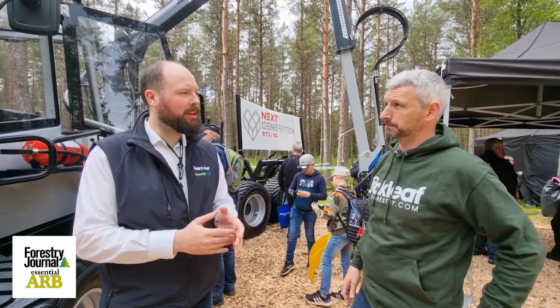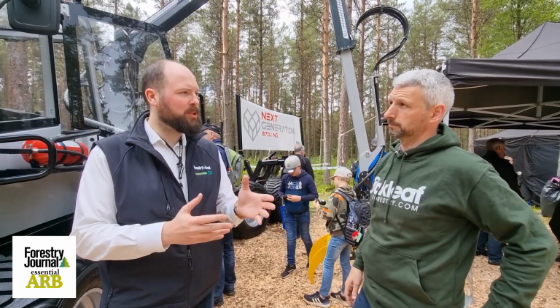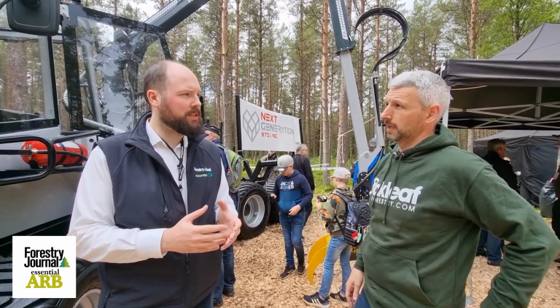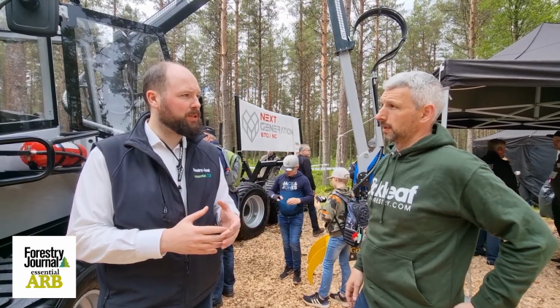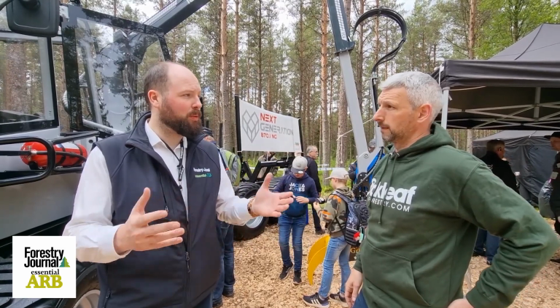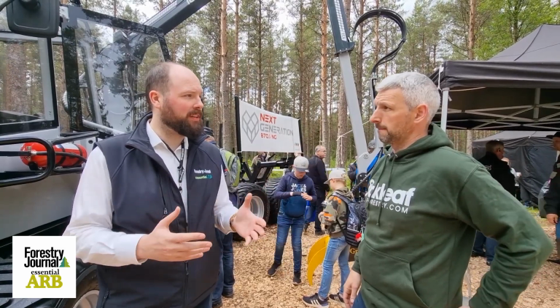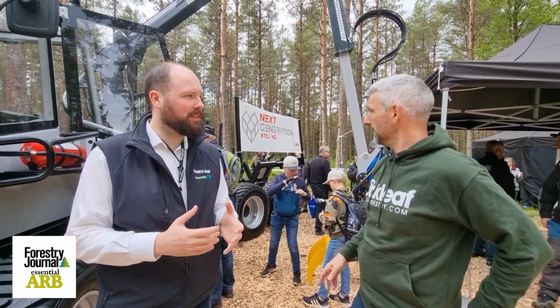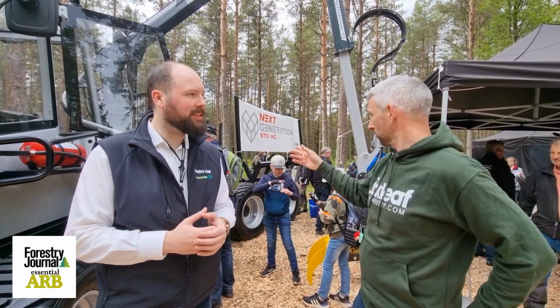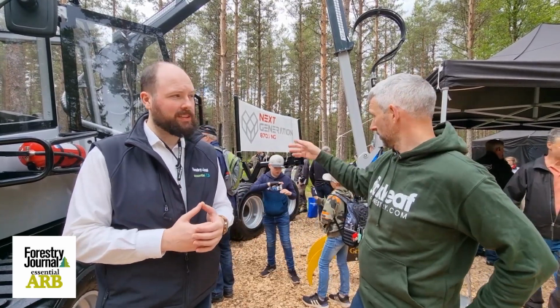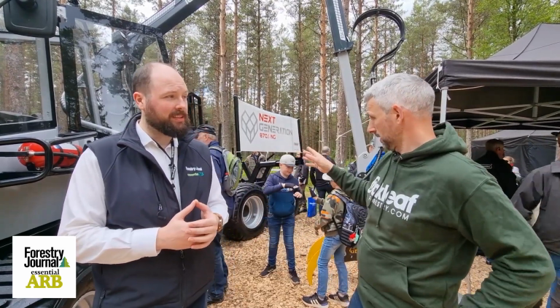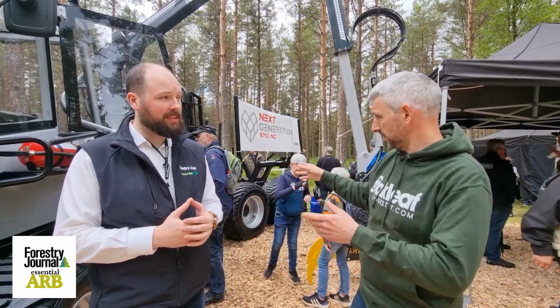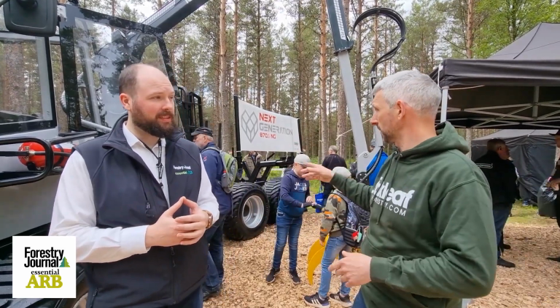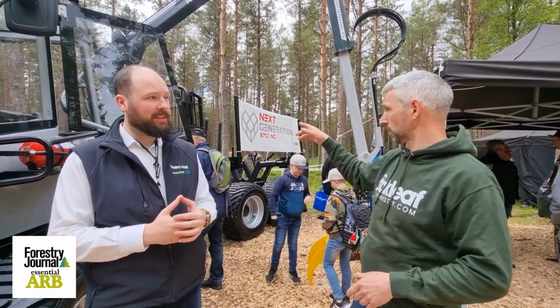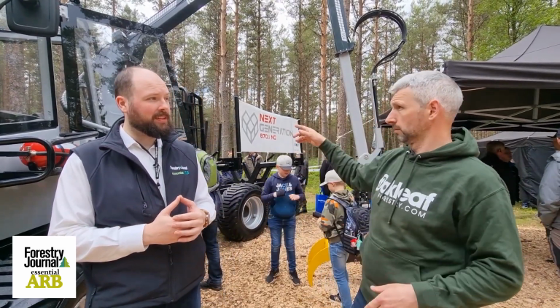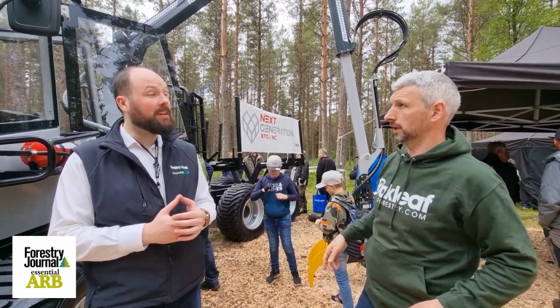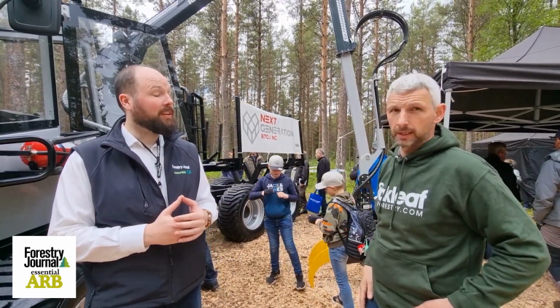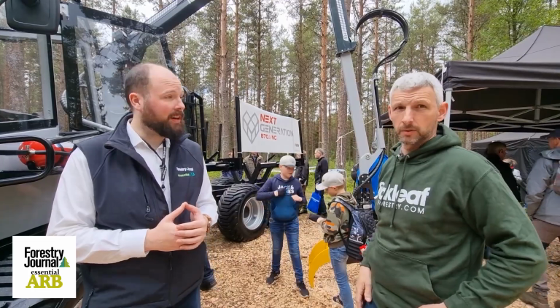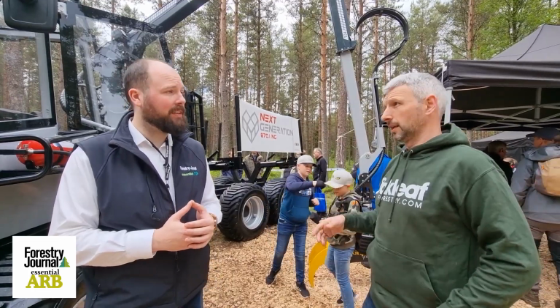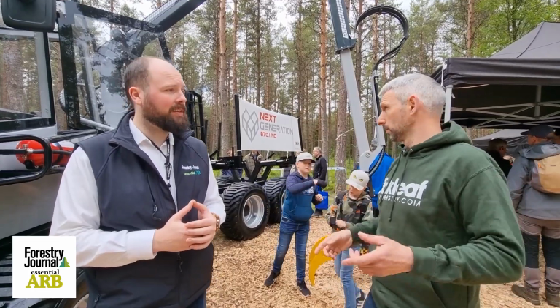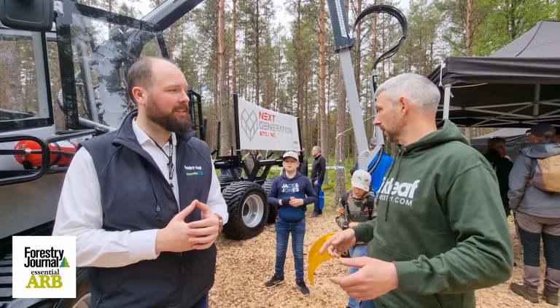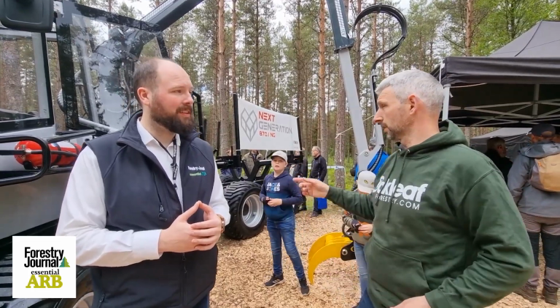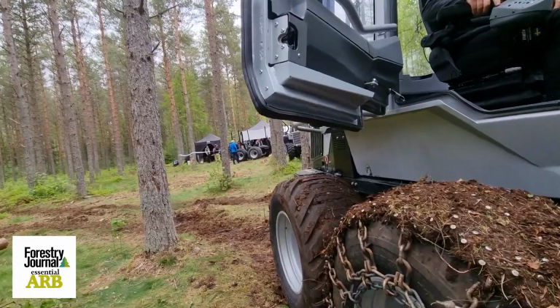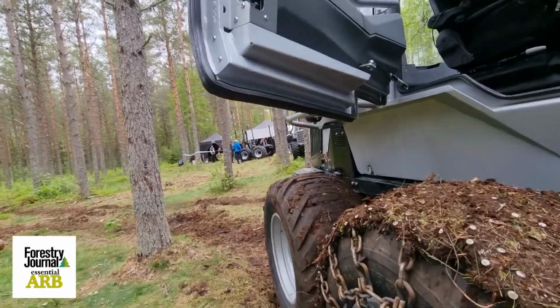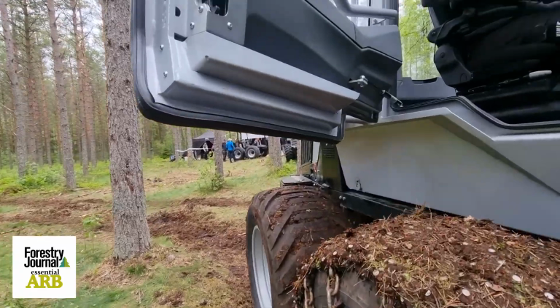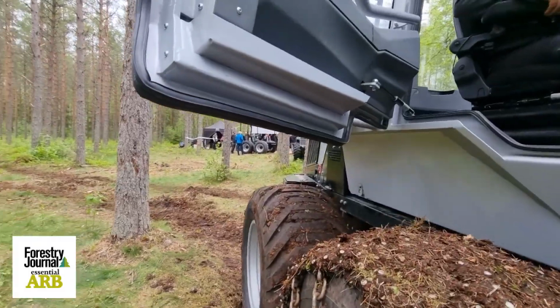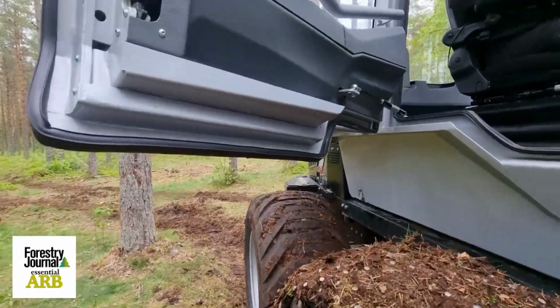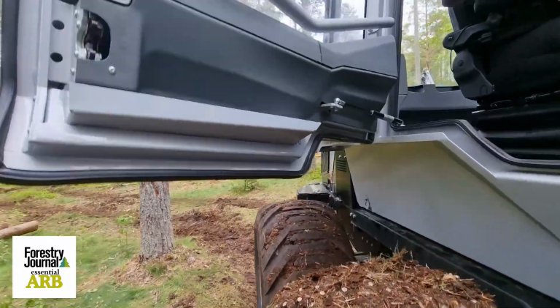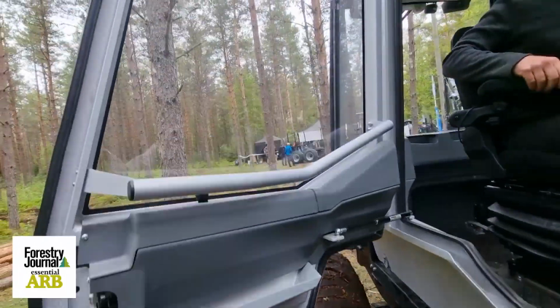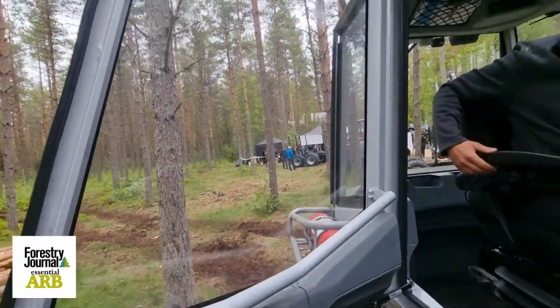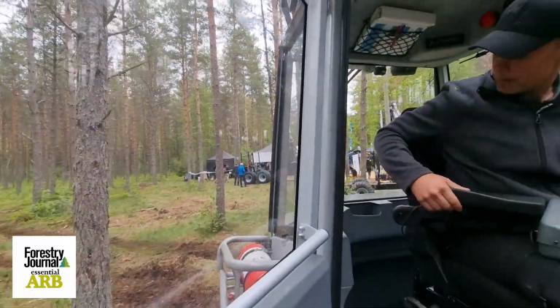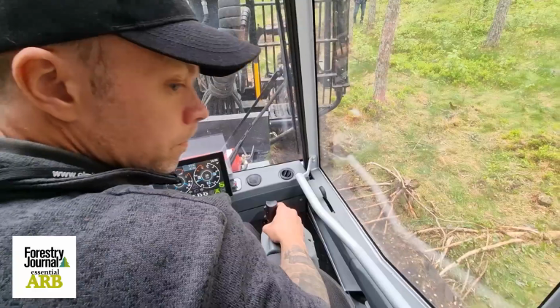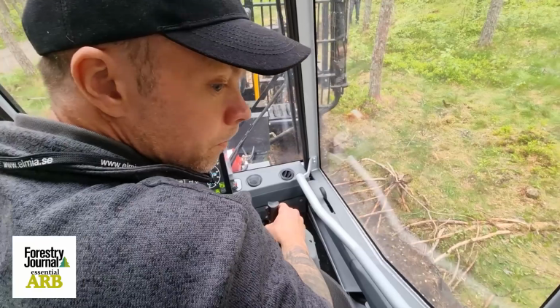Have you had an opportunity to show it working? Yeah, this is the static display, but there's one running here as well, so anyone who wants to get in for a test drive can go with one of the test pilots — you'd be very welcome to look at that.